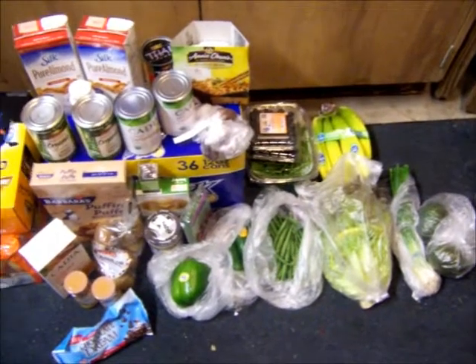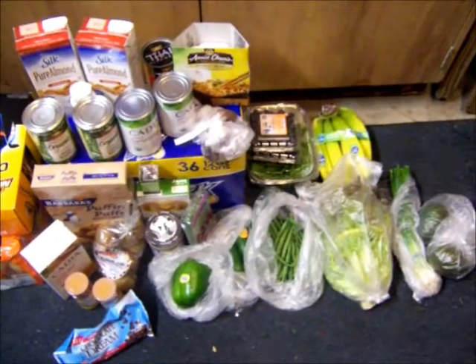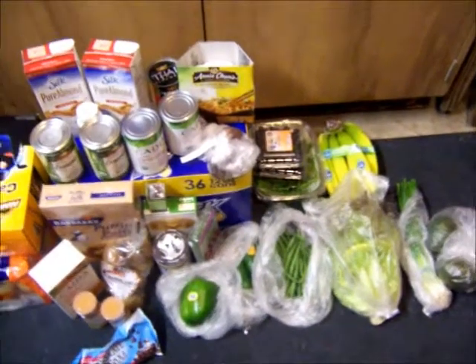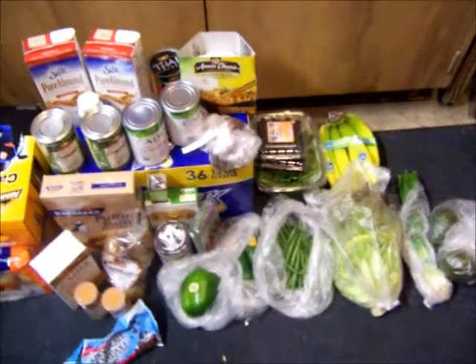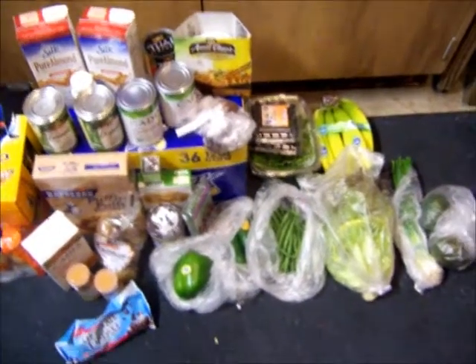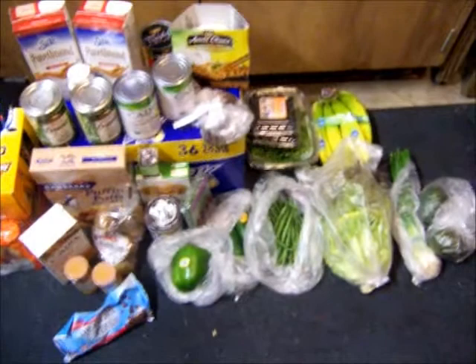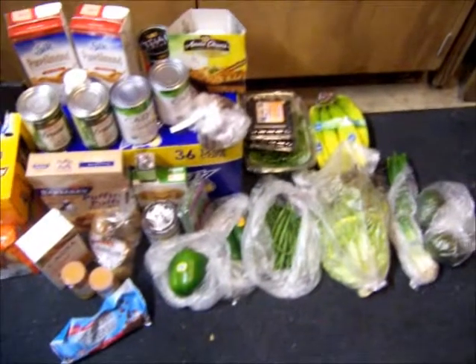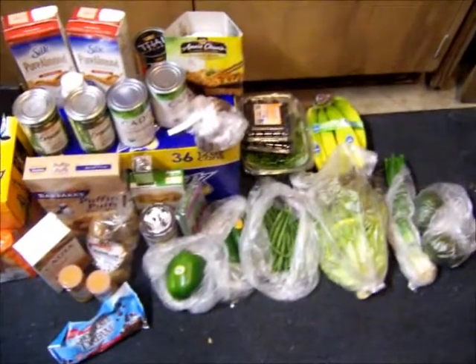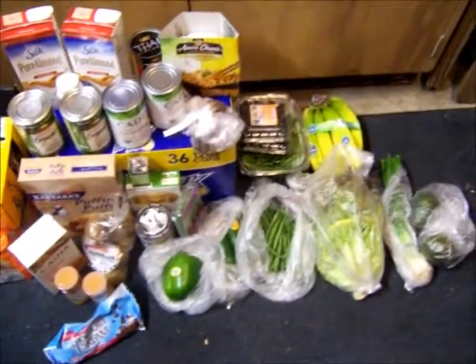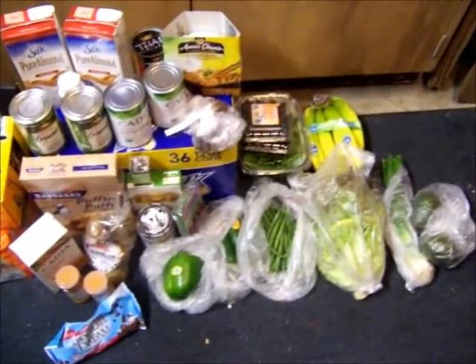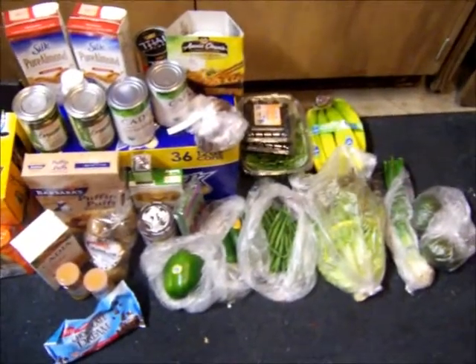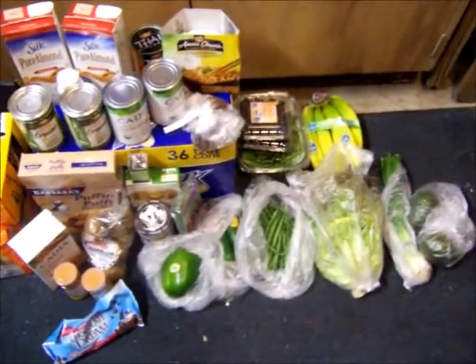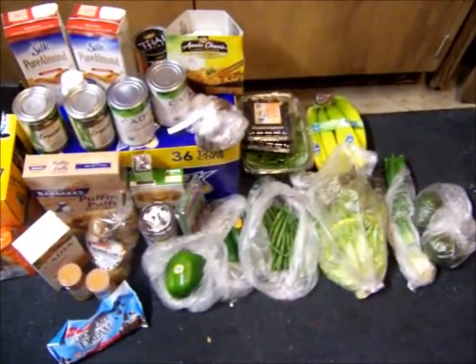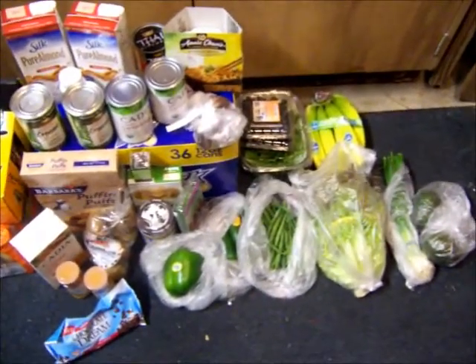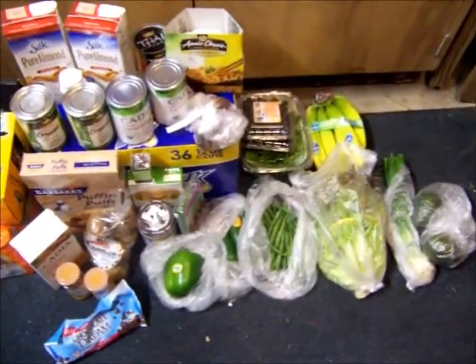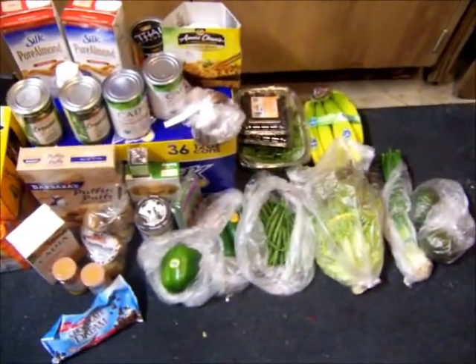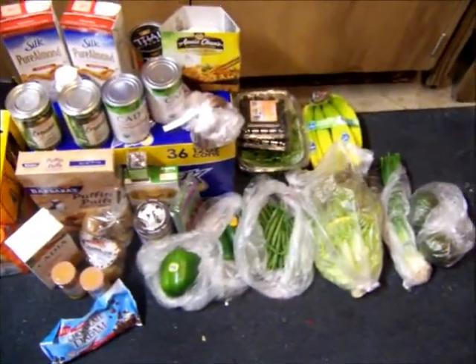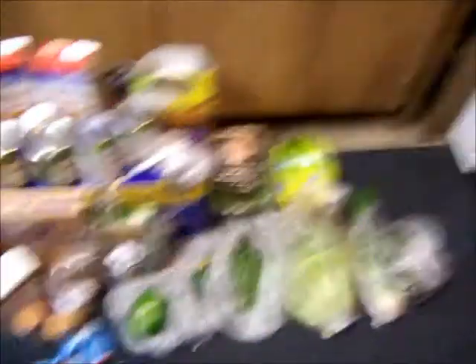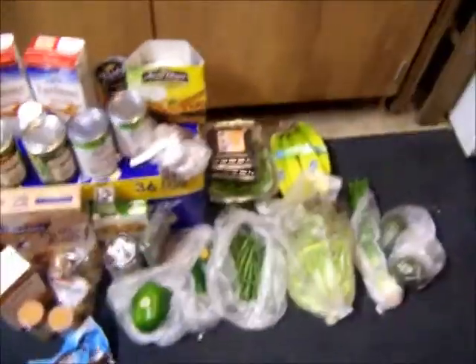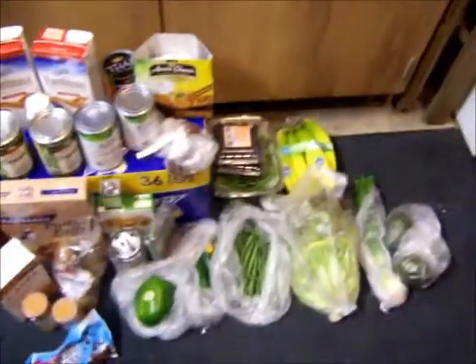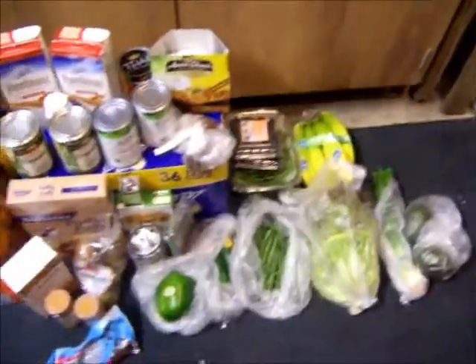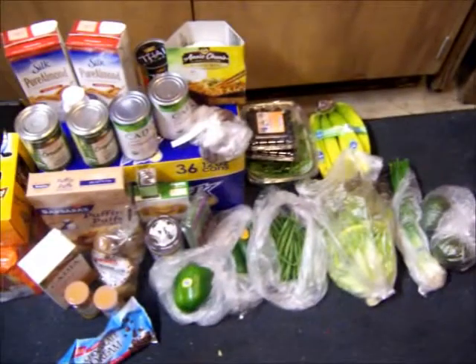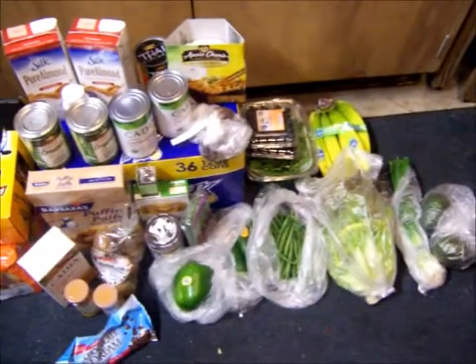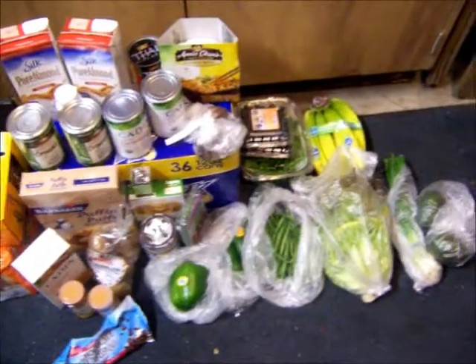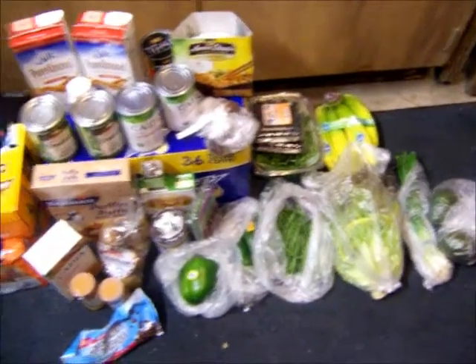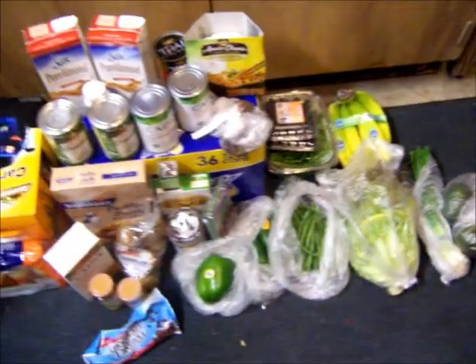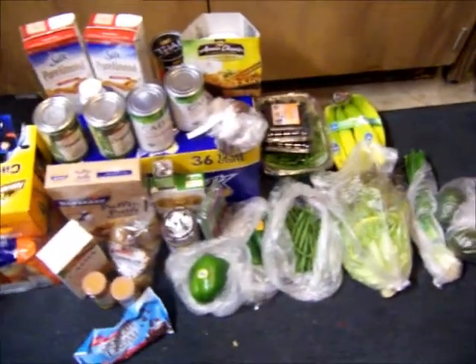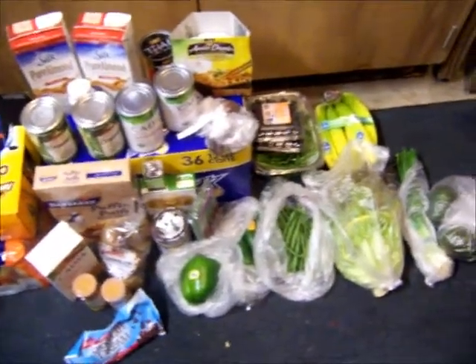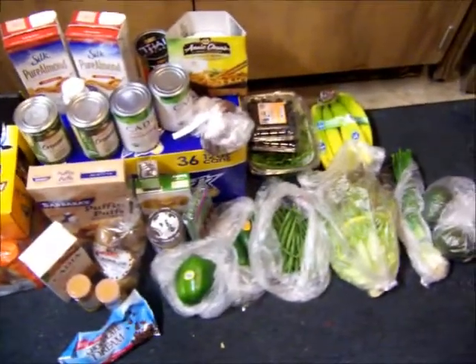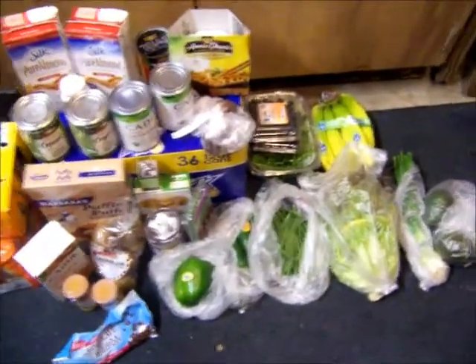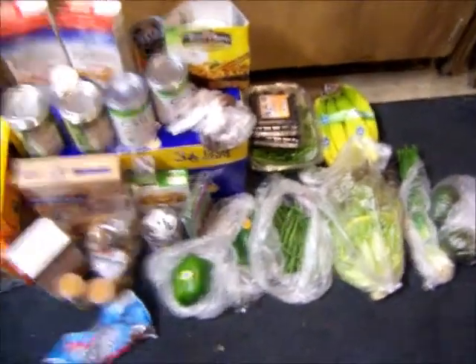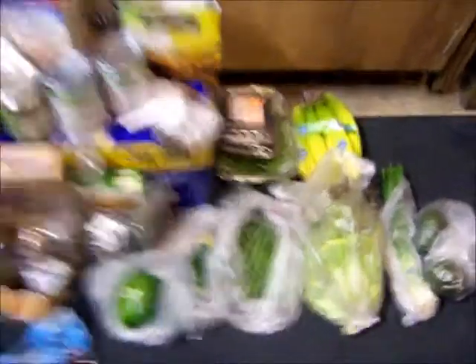Hello everybody! Here is another vegan grocery haul. Again, I'm out in the garage. I just unloaded everything, so I'll show you.